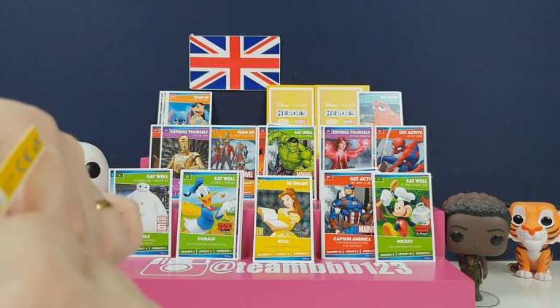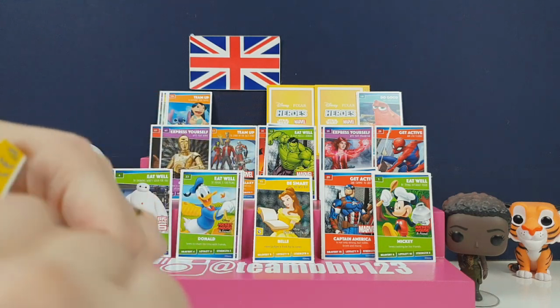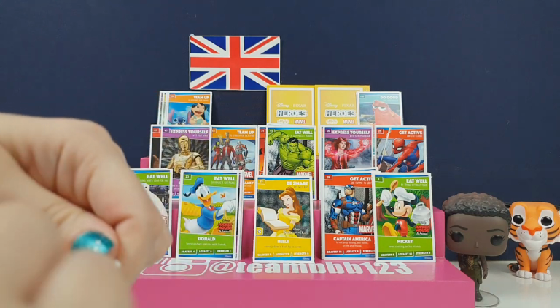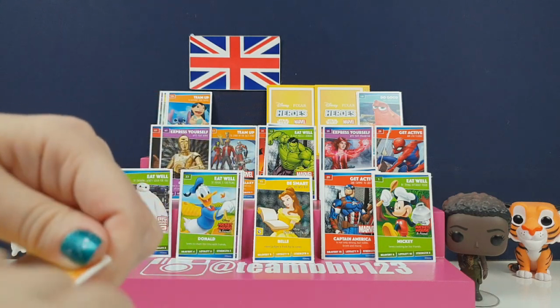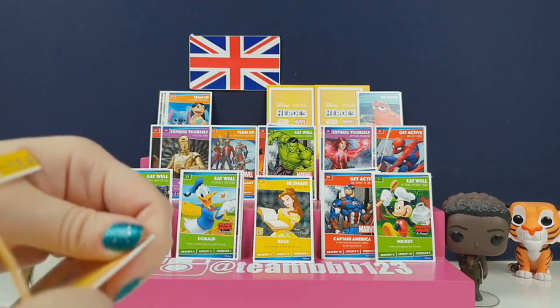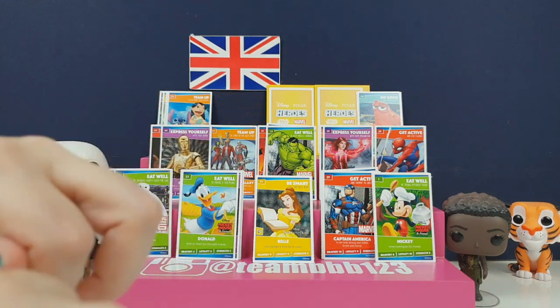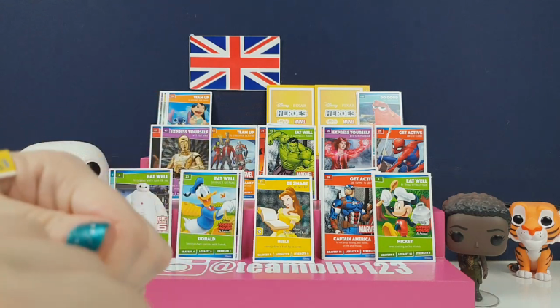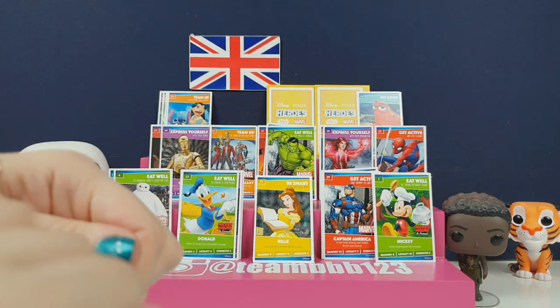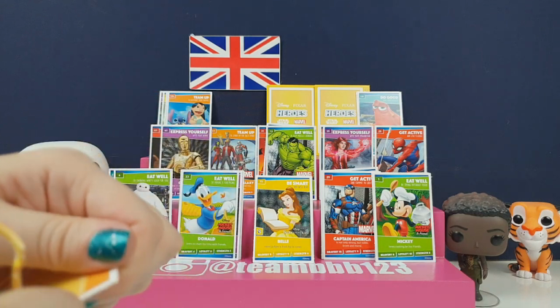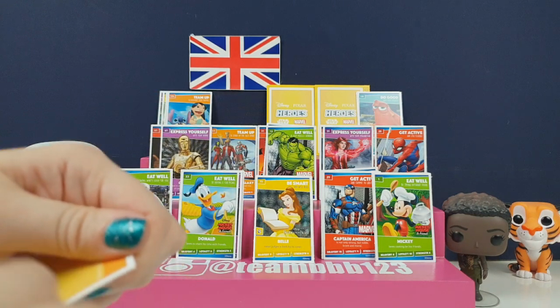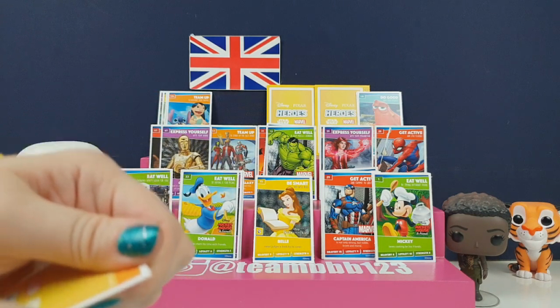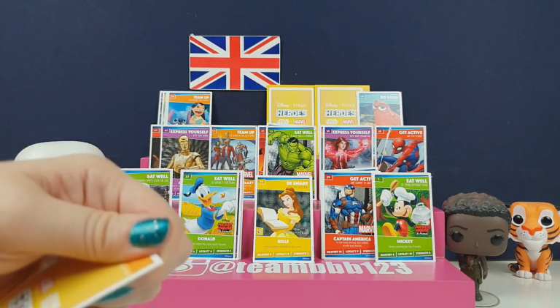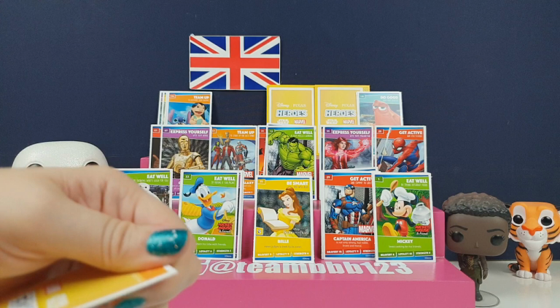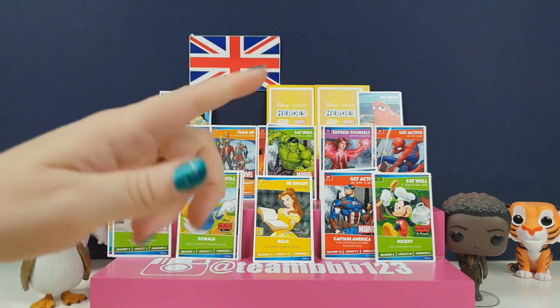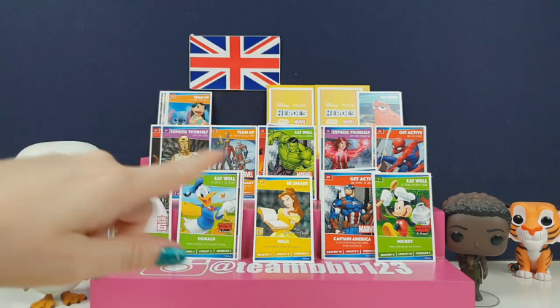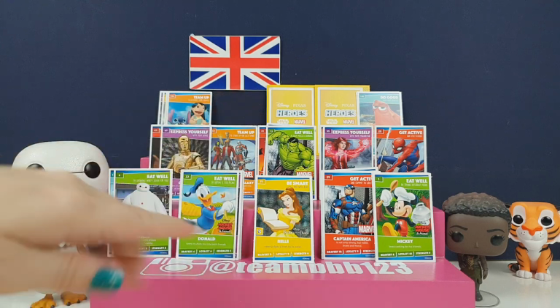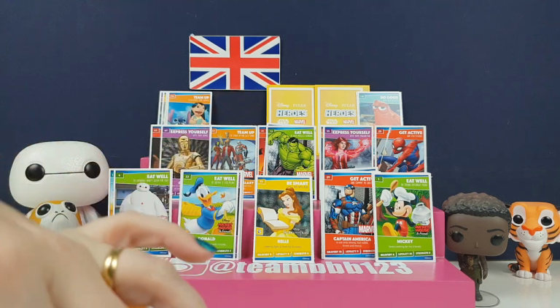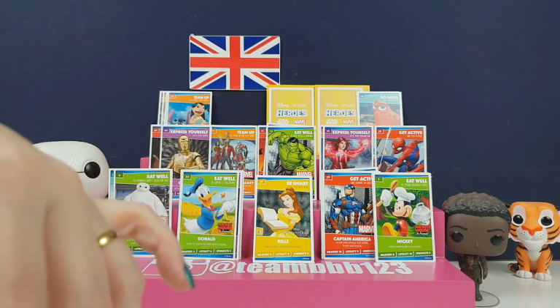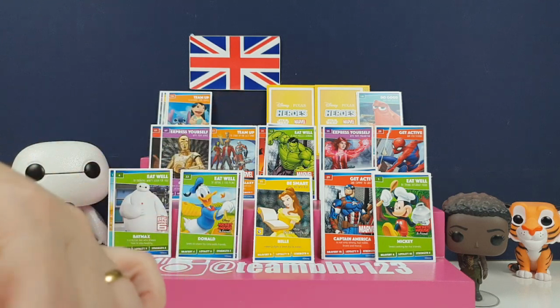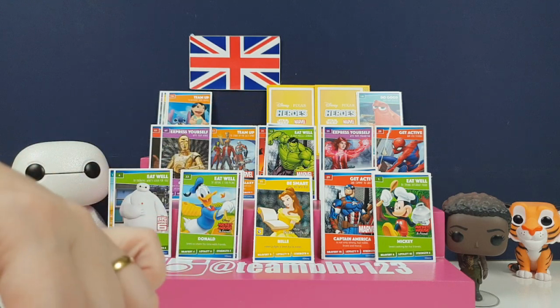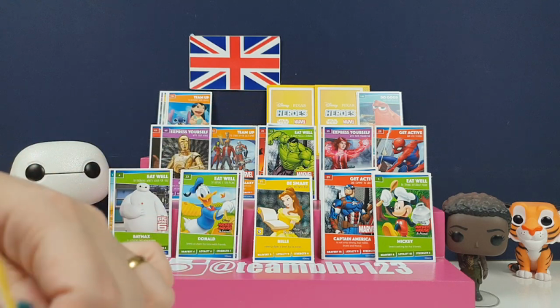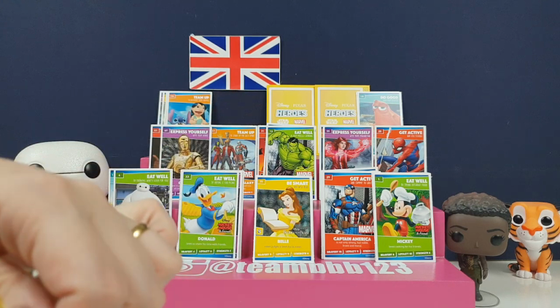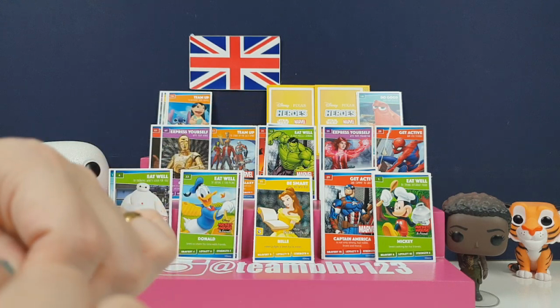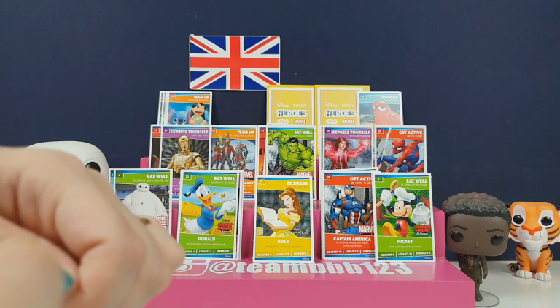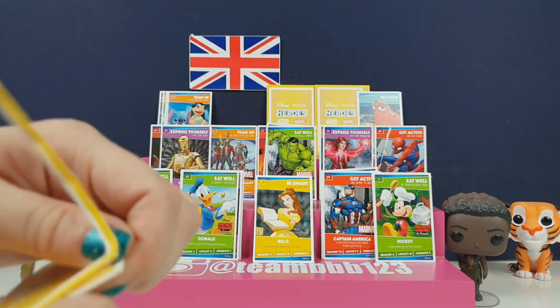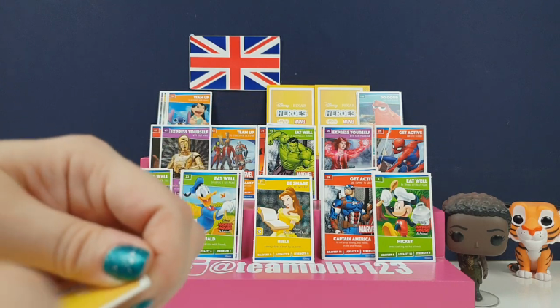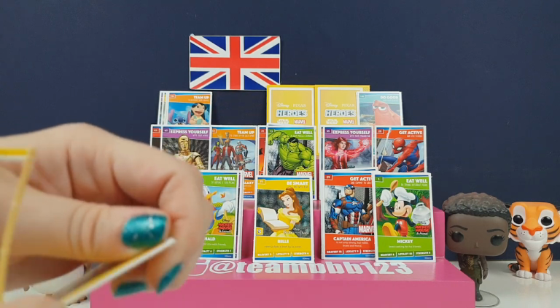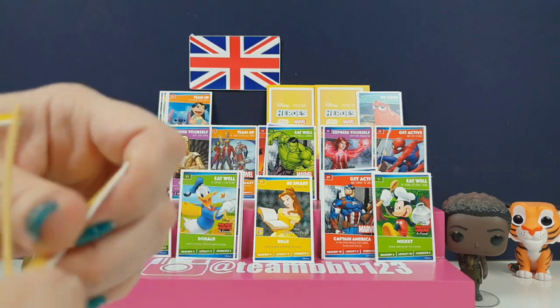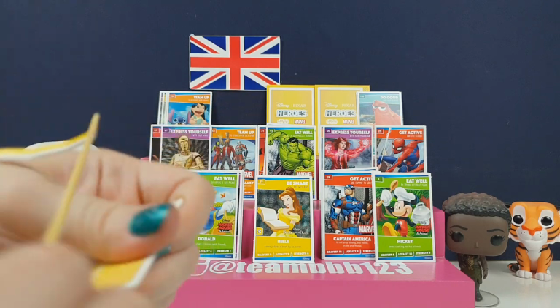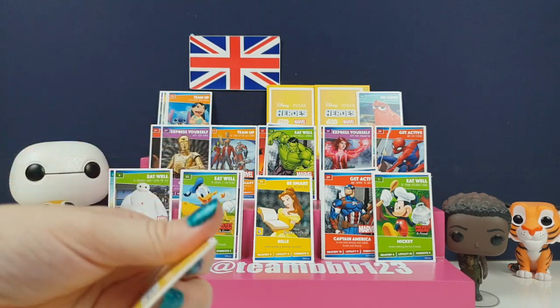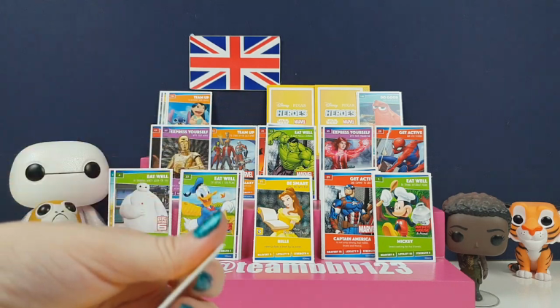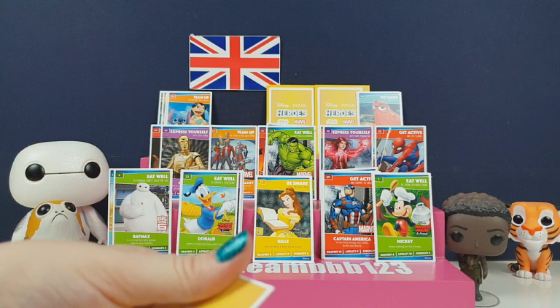We've definitely got quite a few that we haven't got before. We've got Wasabi and Baymax - definitely a couple of Big Hero 6 ones for our son. He will be very happy.